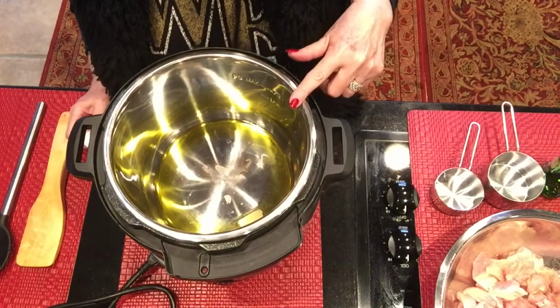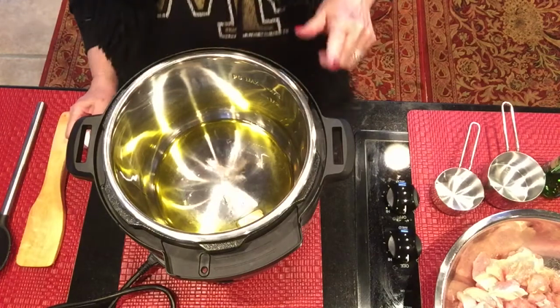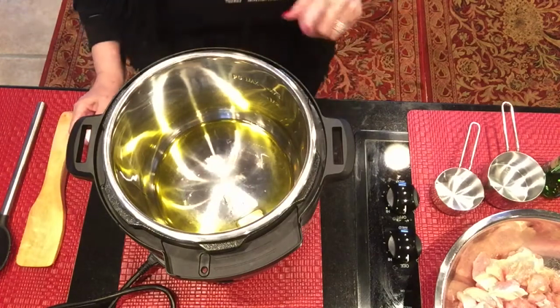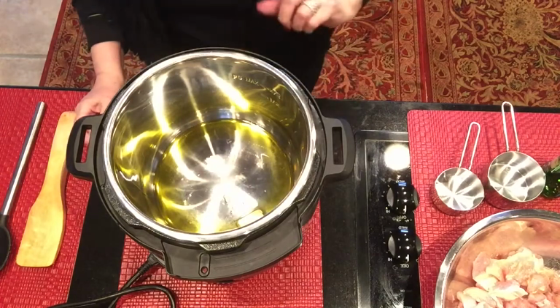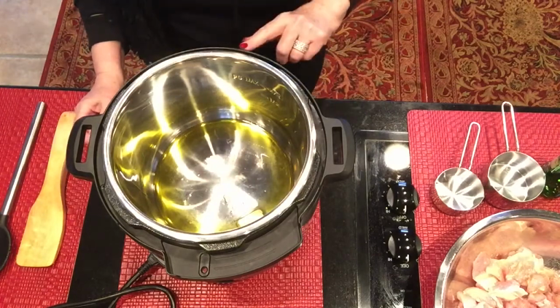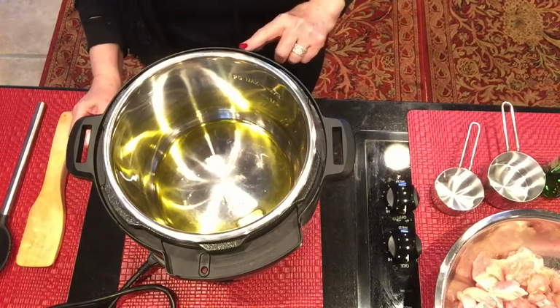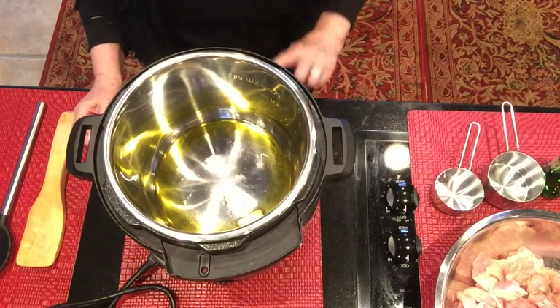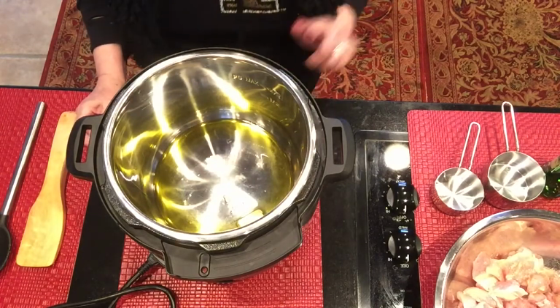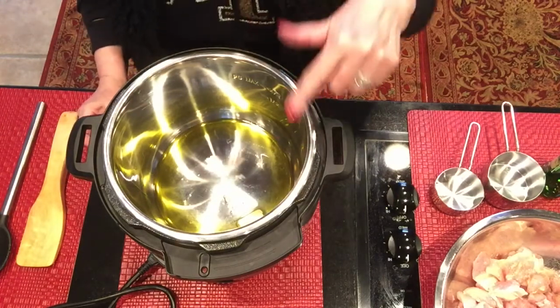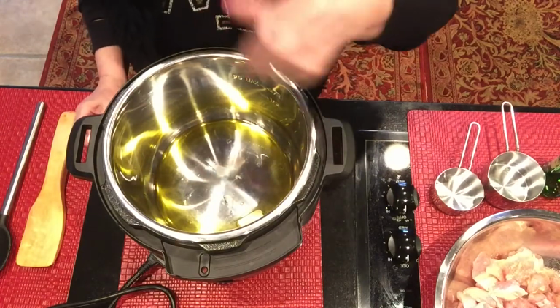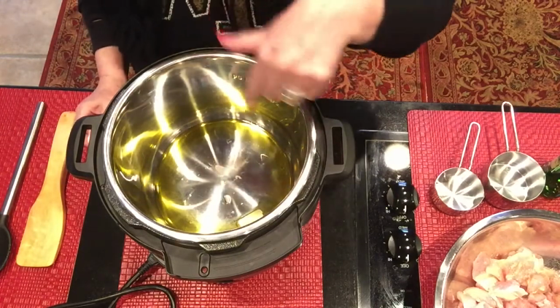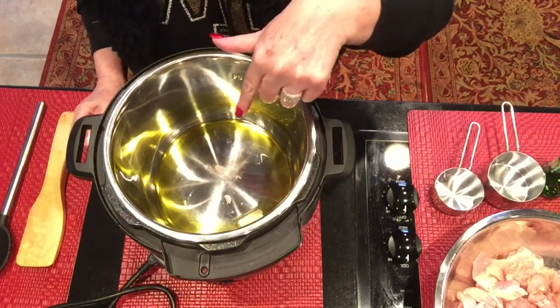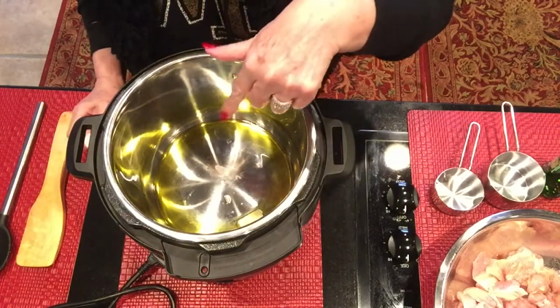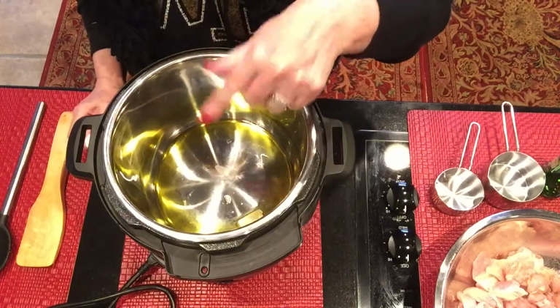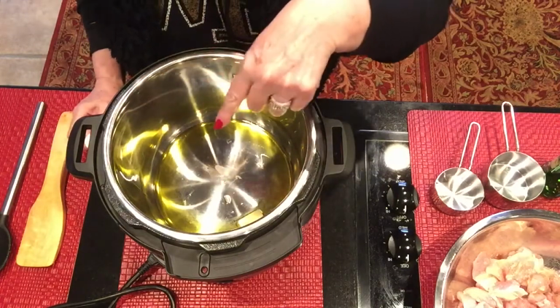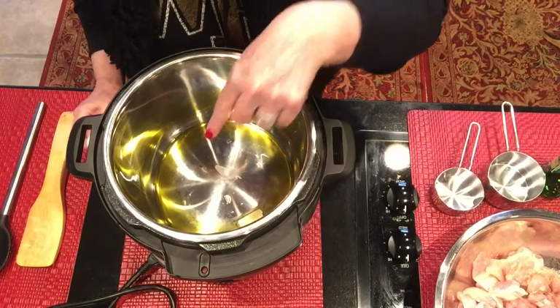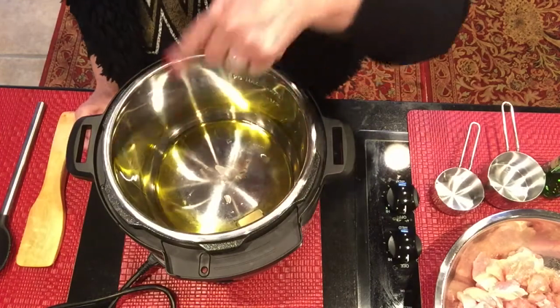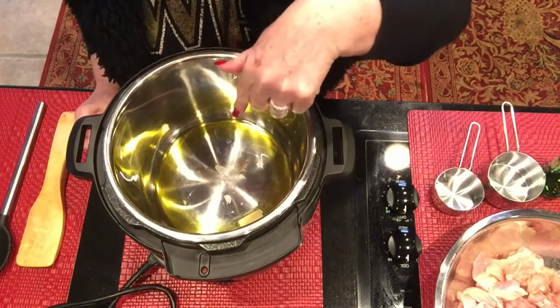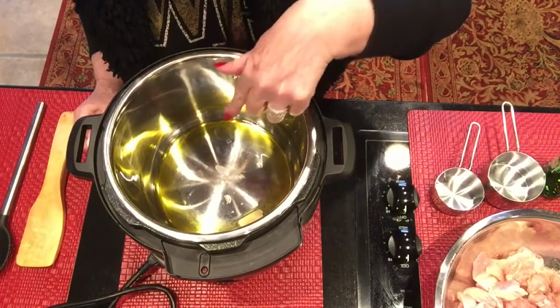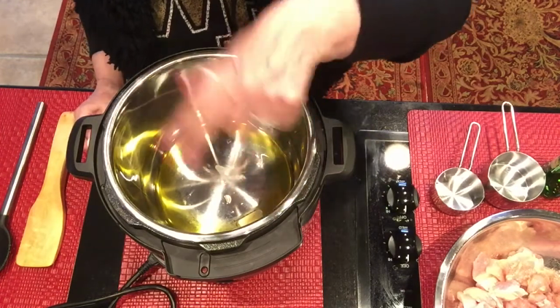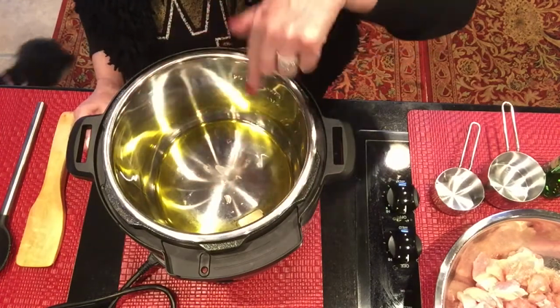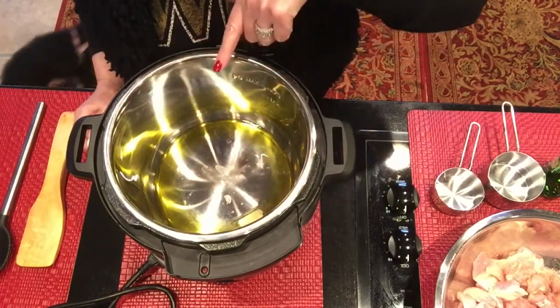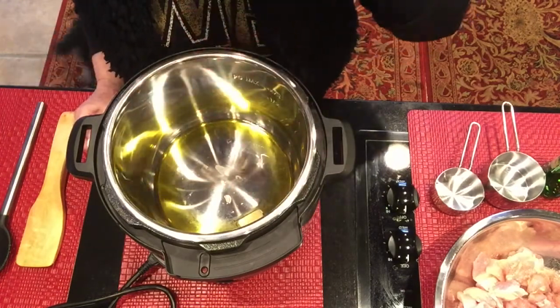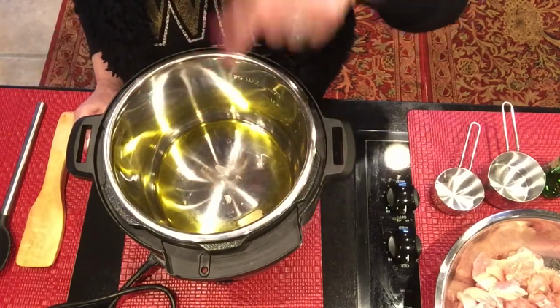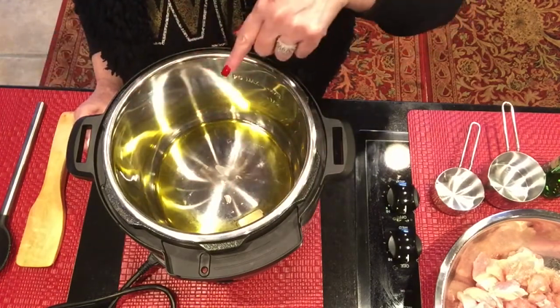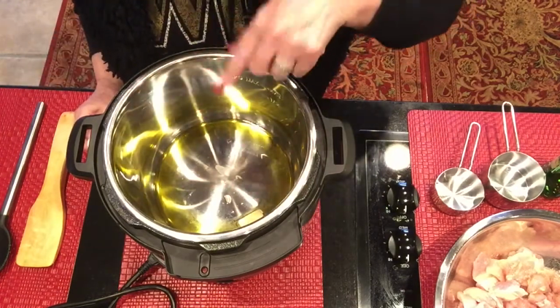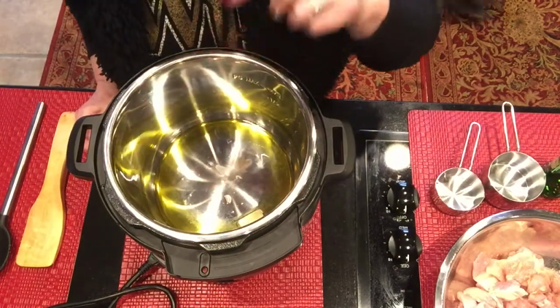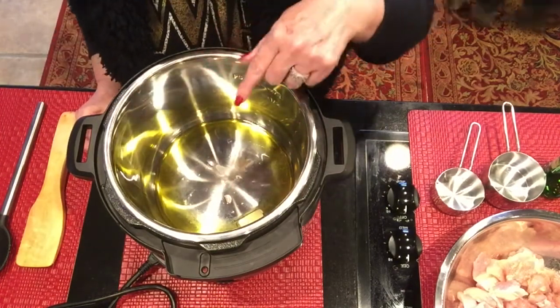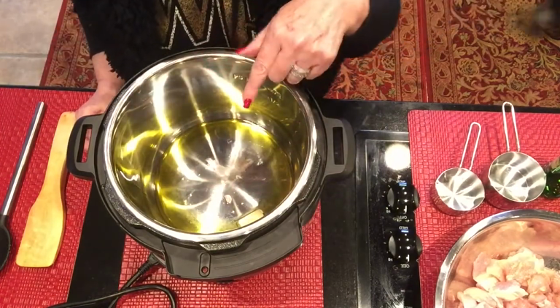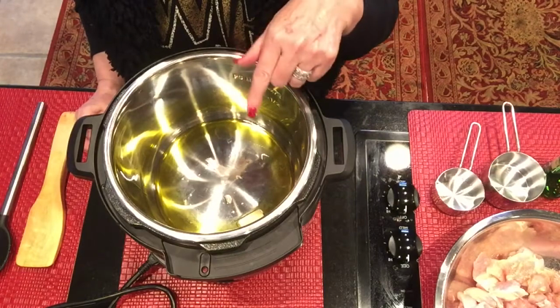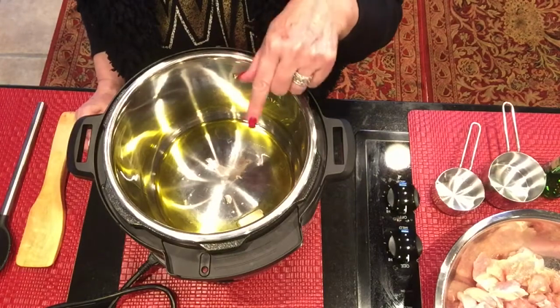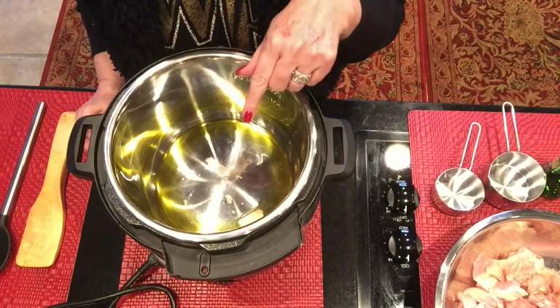I've got it on sauté. Once it starts getting hot at the bottom of the pan, I'll add the chicken and brown the chicken. I'll be right back.